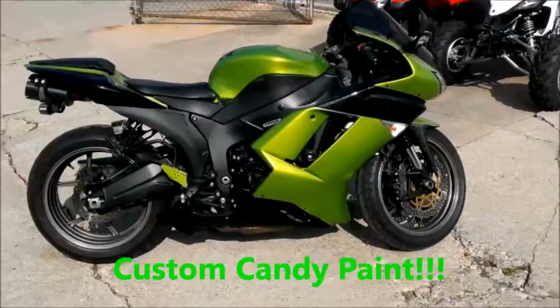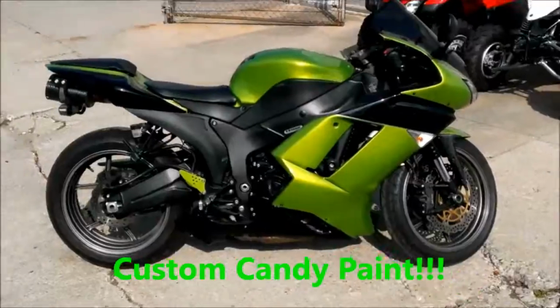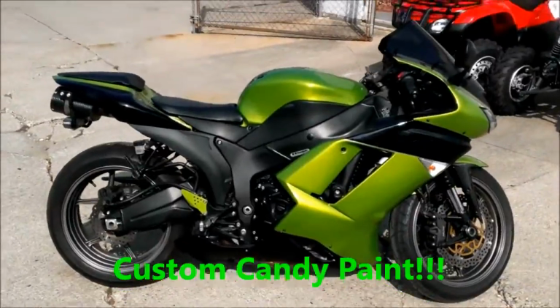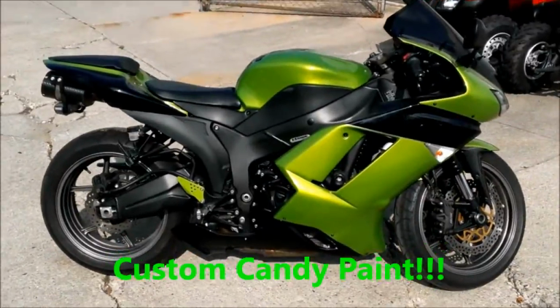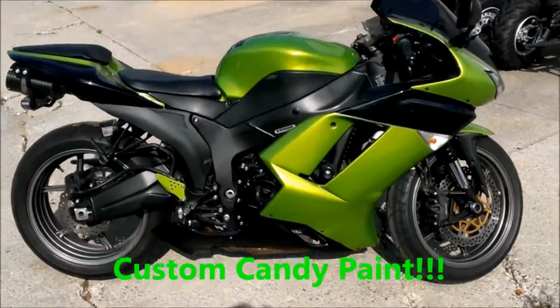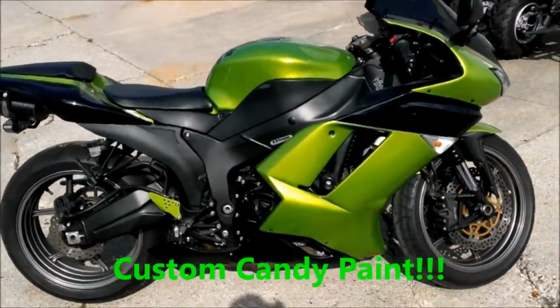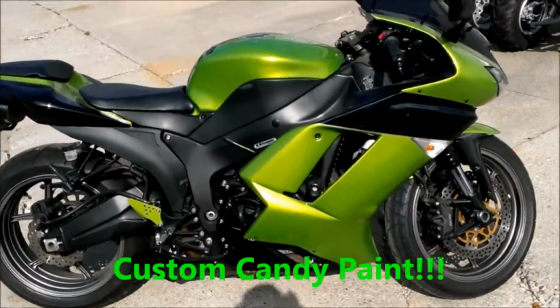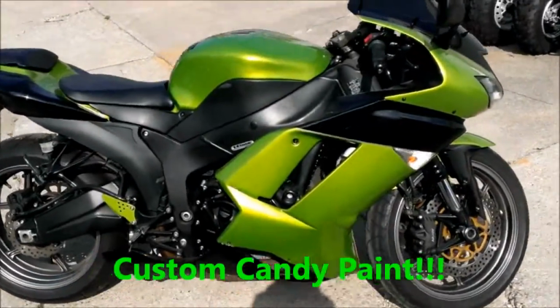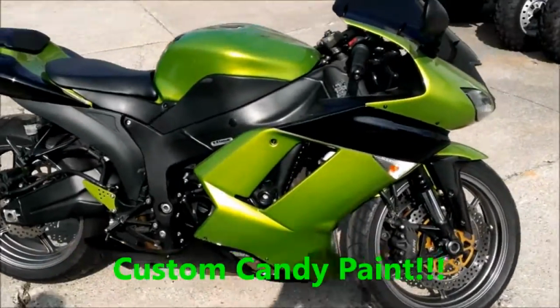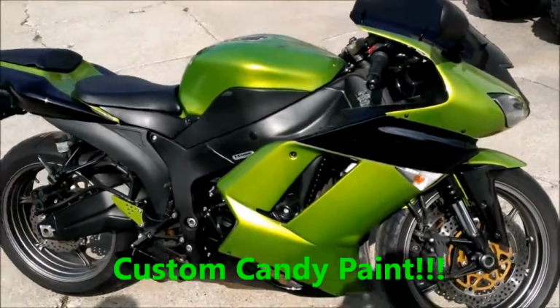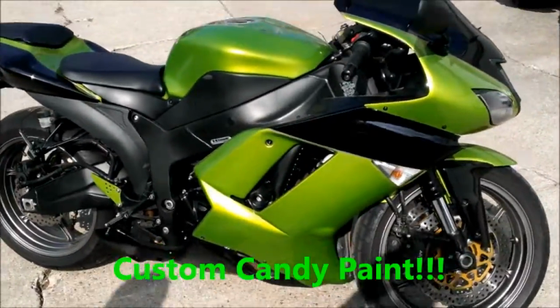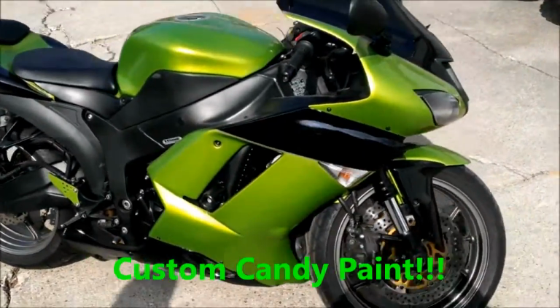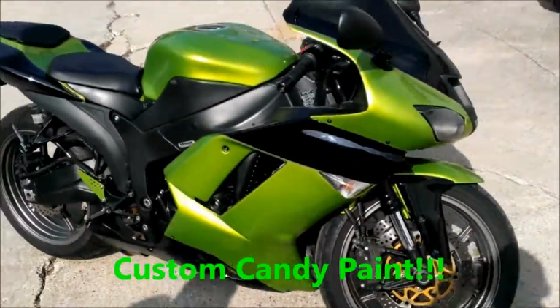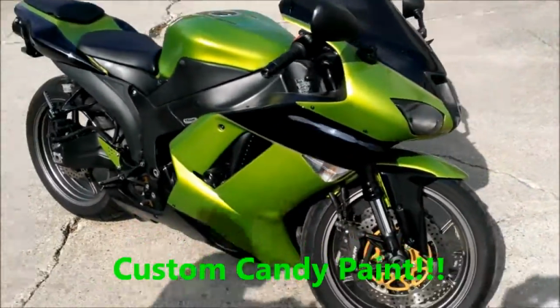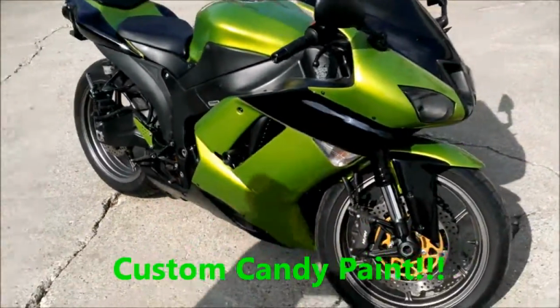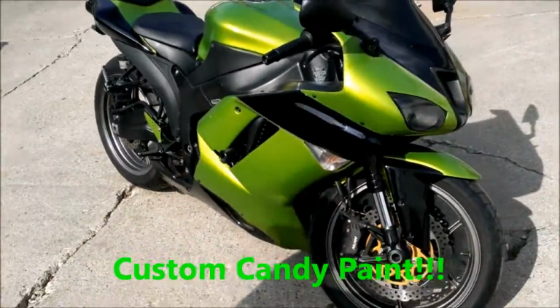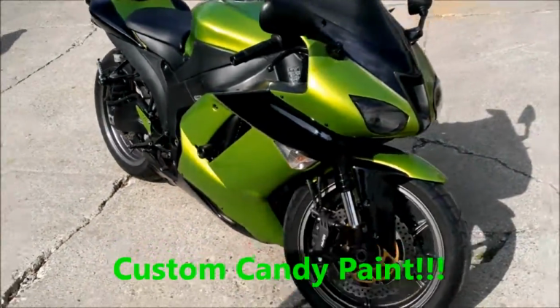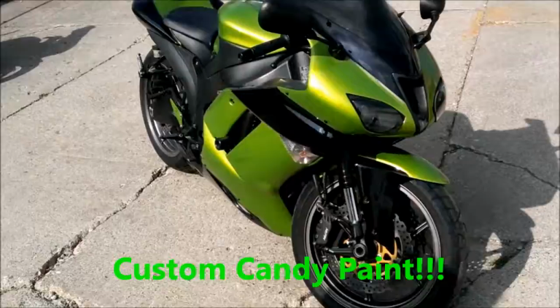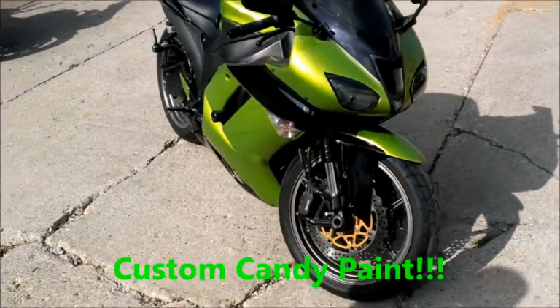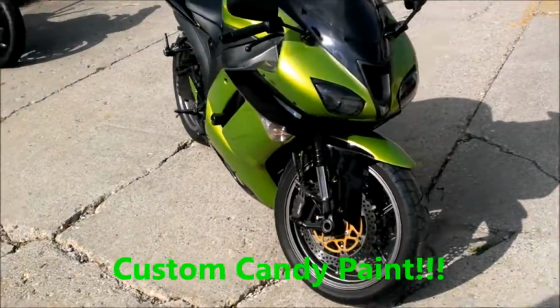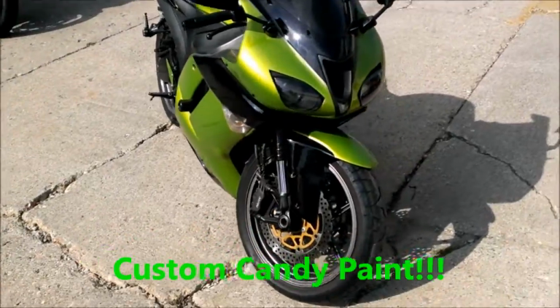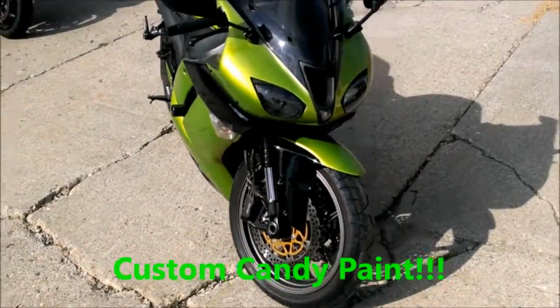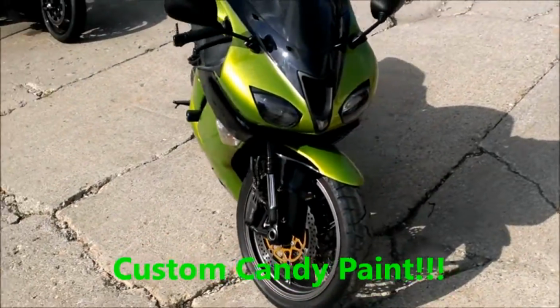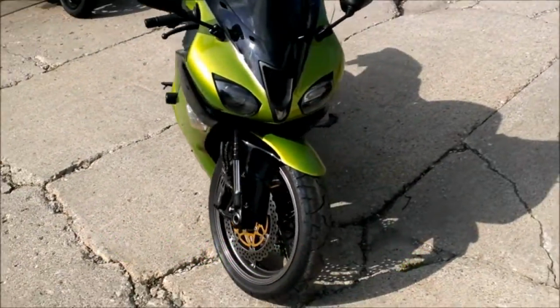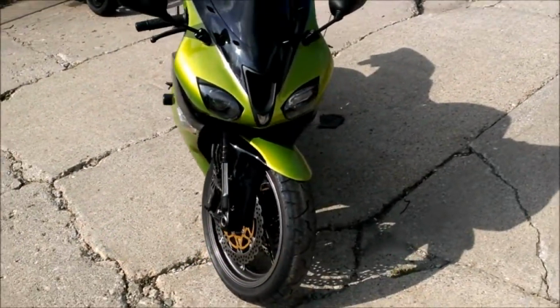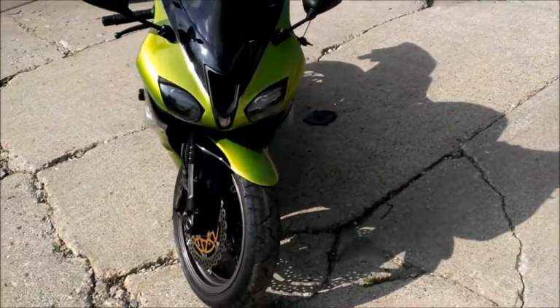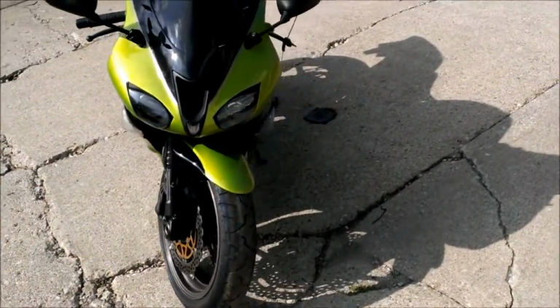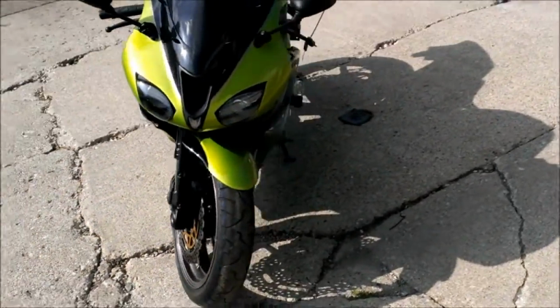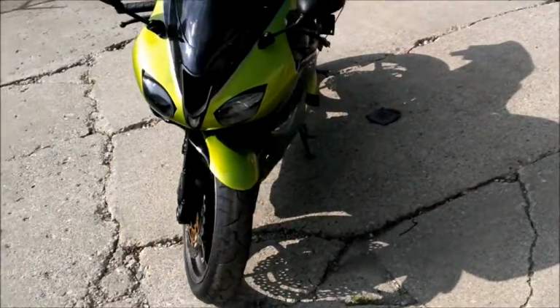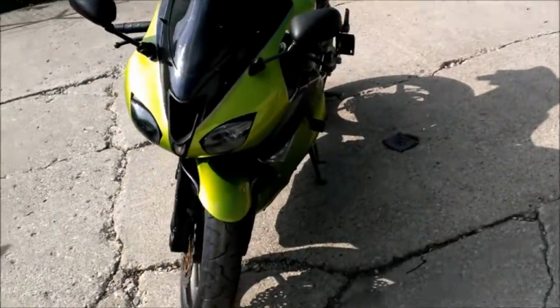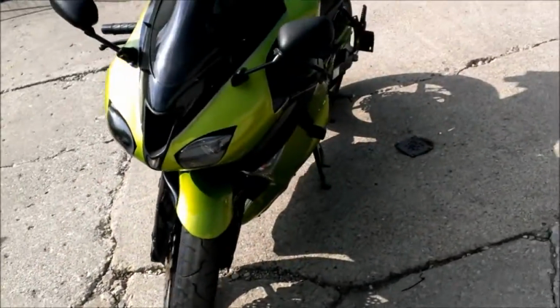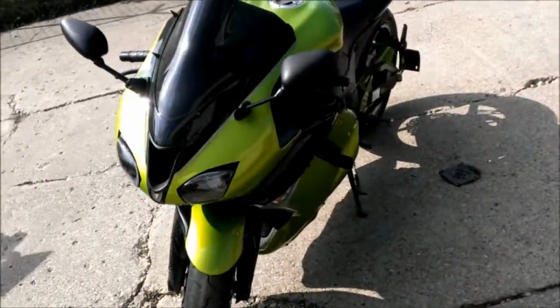2008 Kawasaki Ninja ZX-6R crotch rocket for sale with custom candy apple green paint. This Ninja is sharp. Pictures don't do this bike justice.